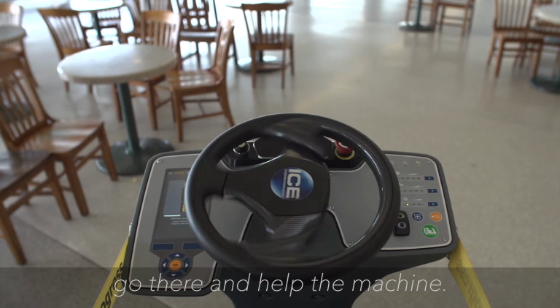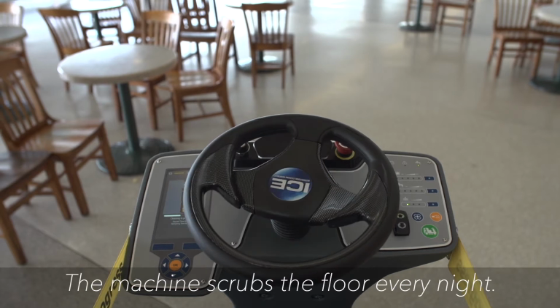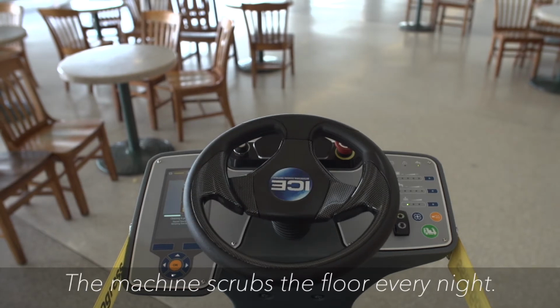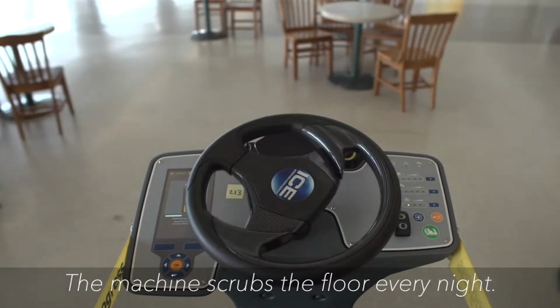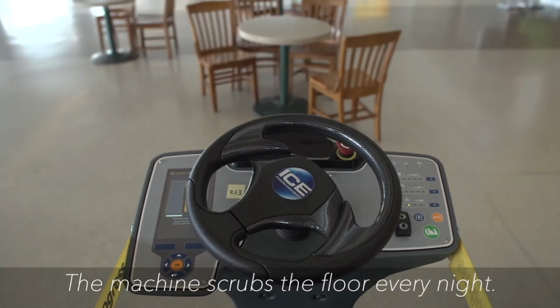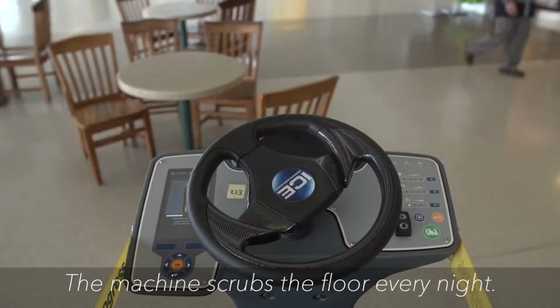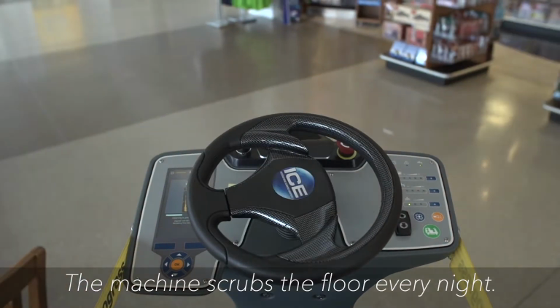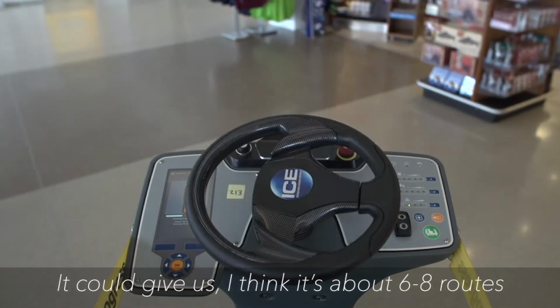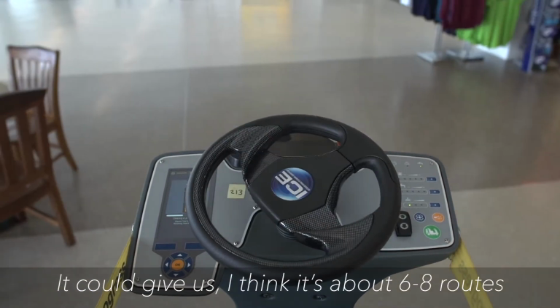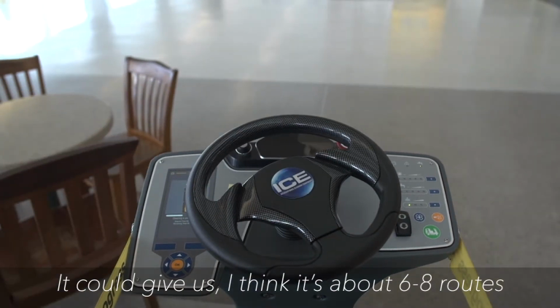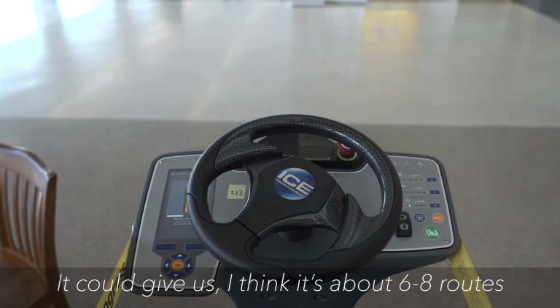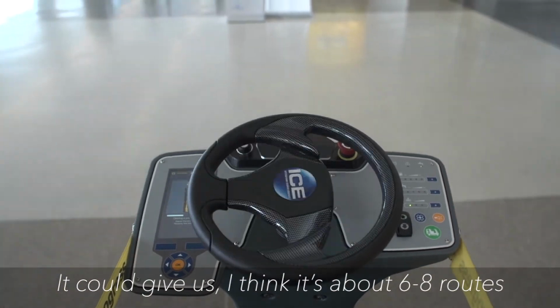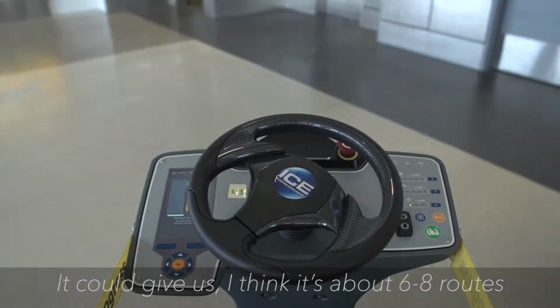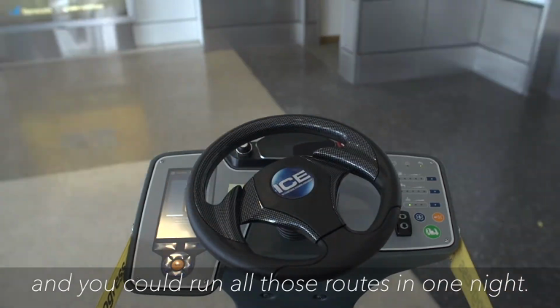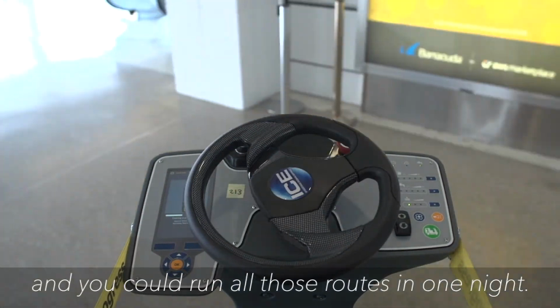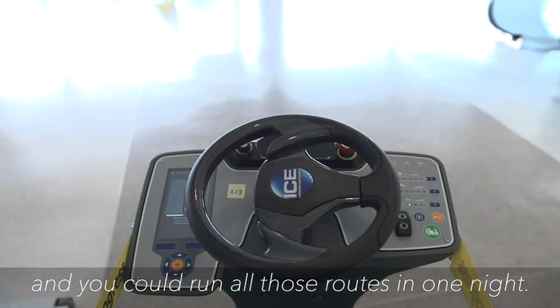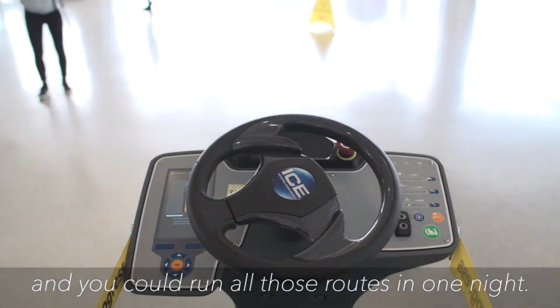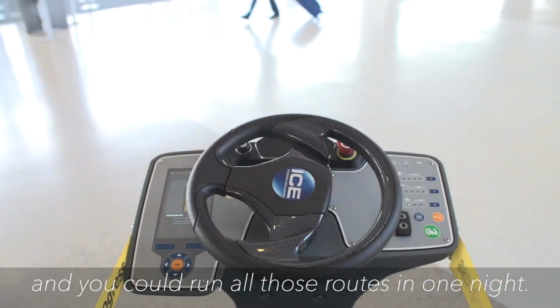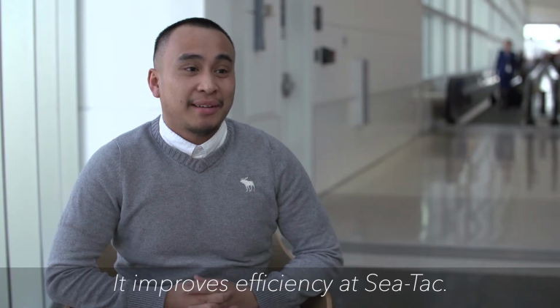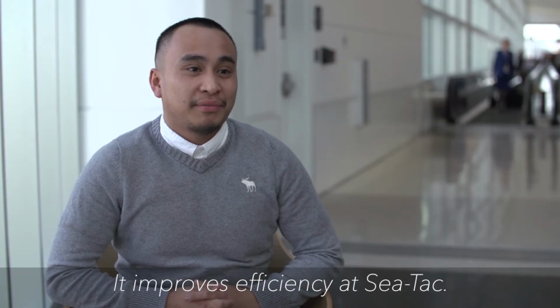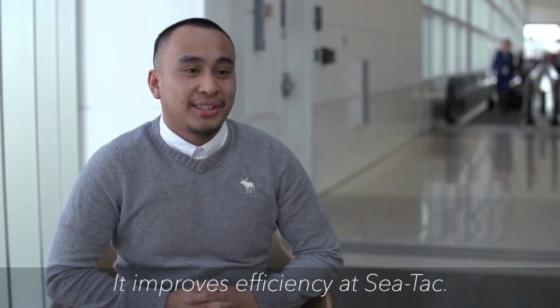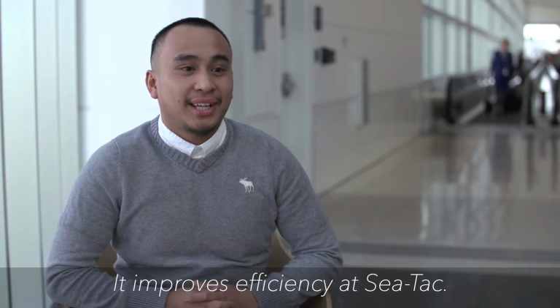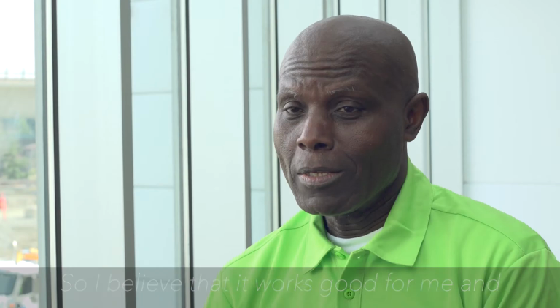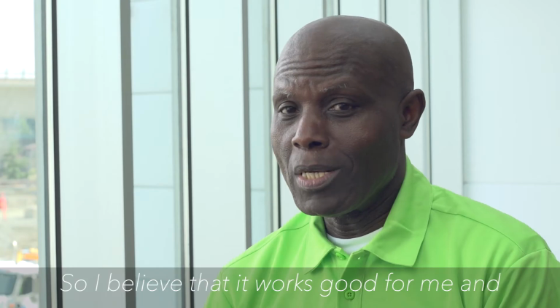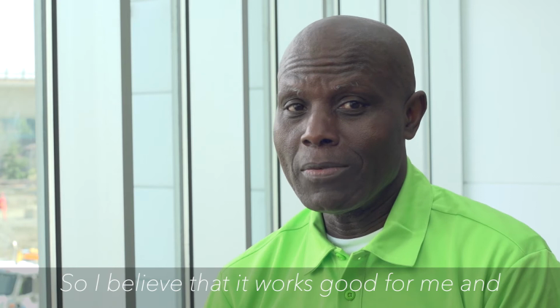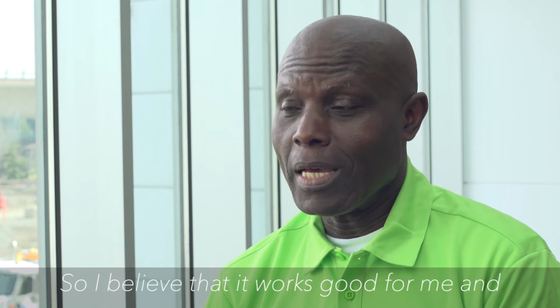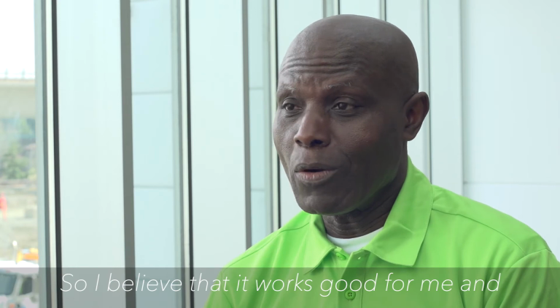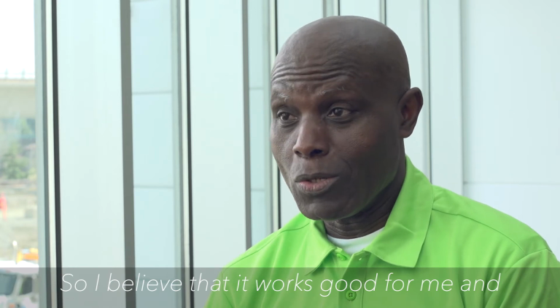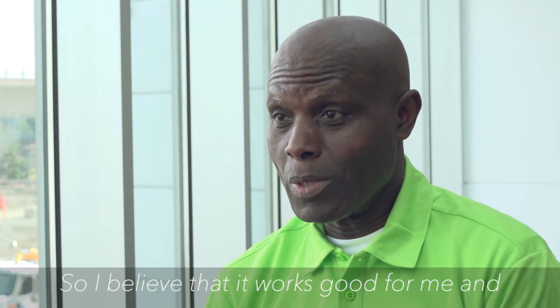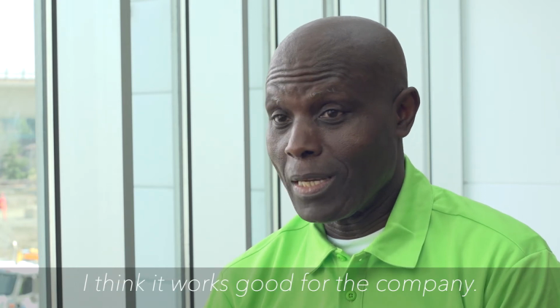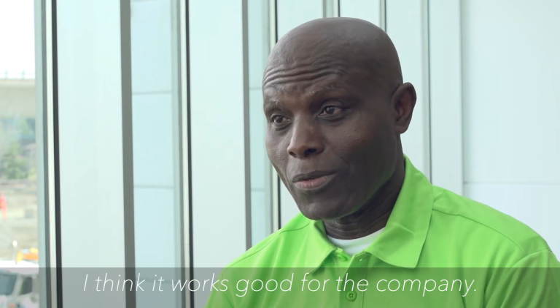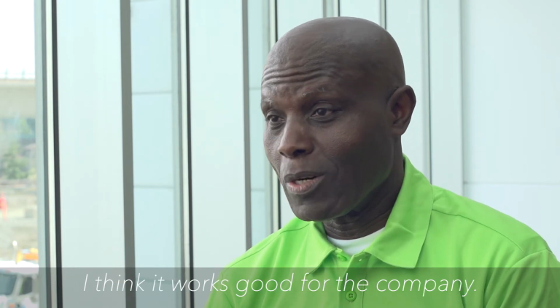The machine scrubs the floor every night. You can give it about six to eight routes and run all those routes in one night. It improves efficiency at SeaTac. I believe it works good for me and I think it works good for the company.